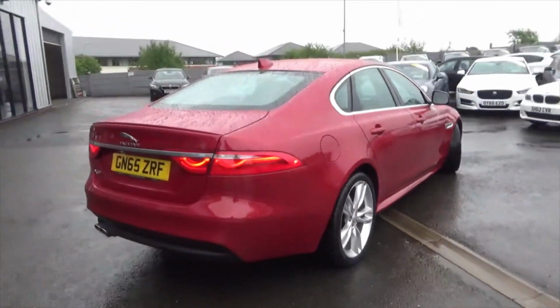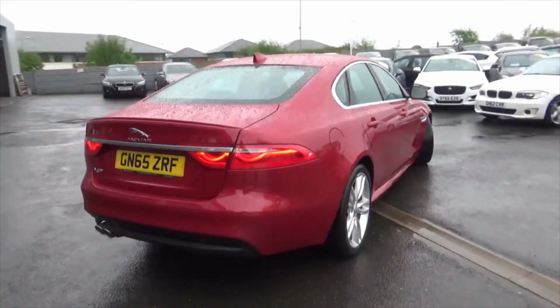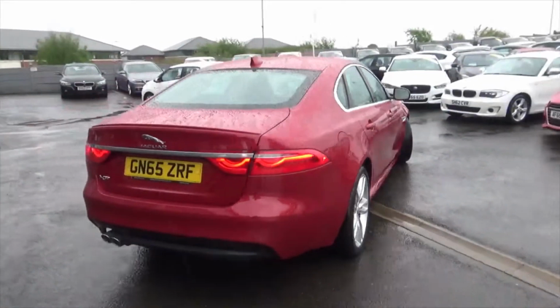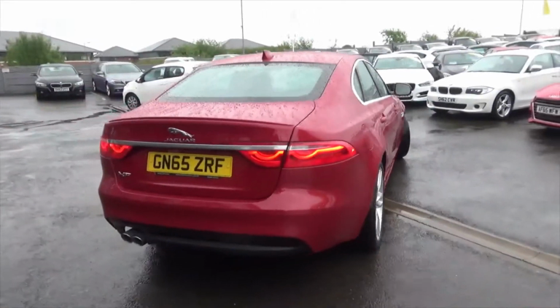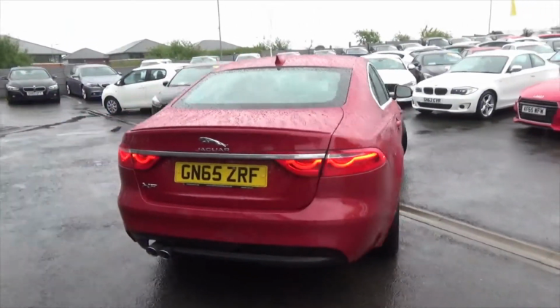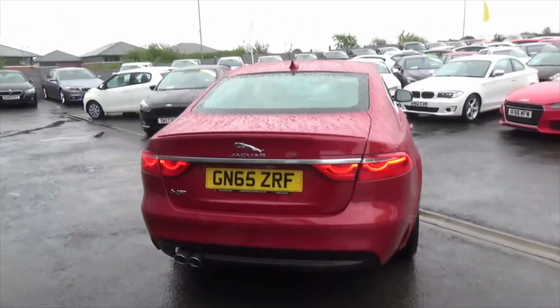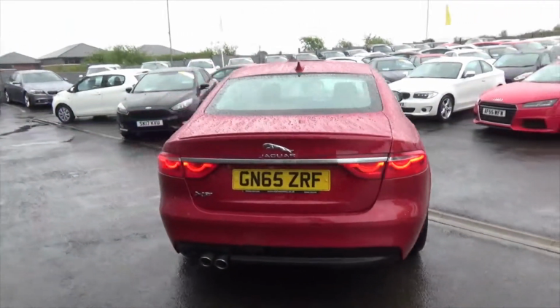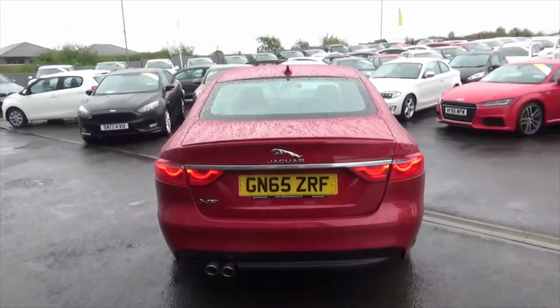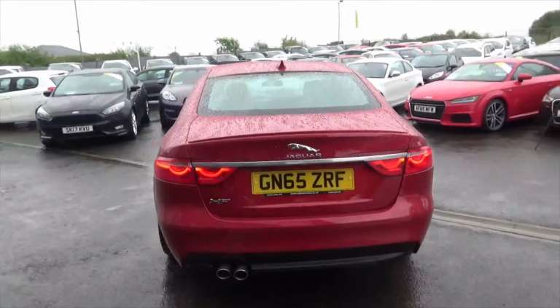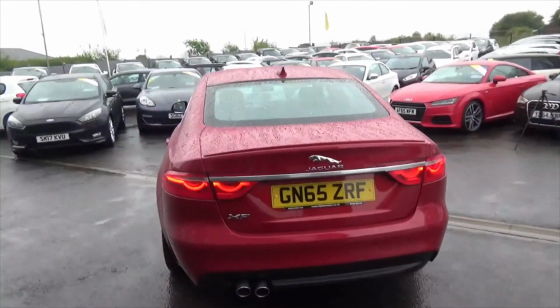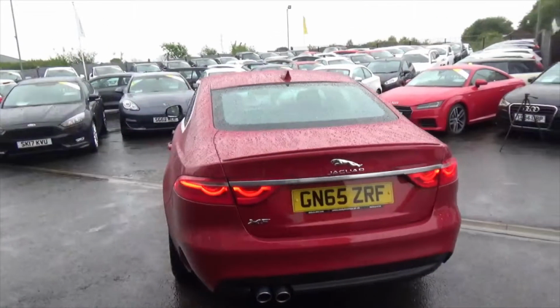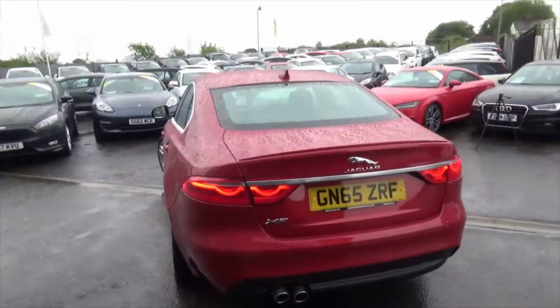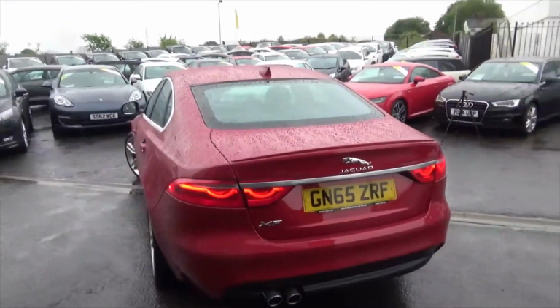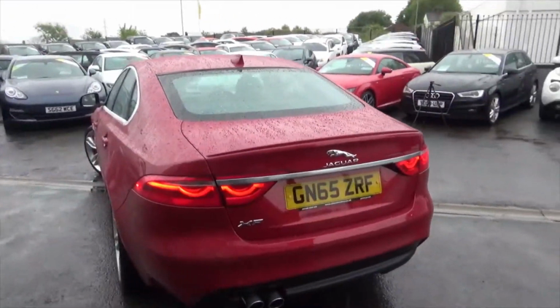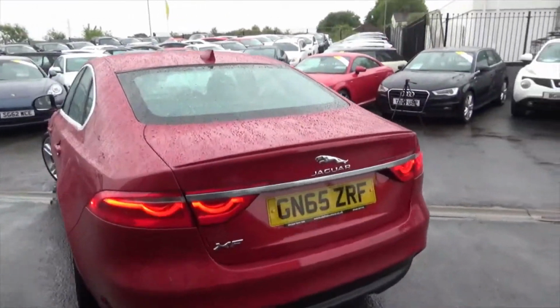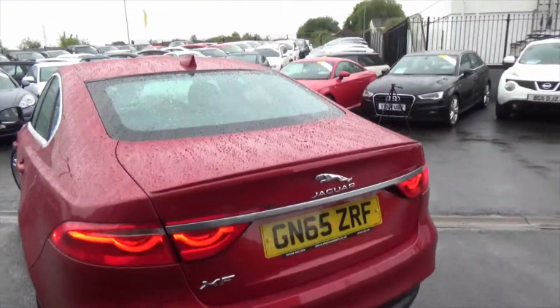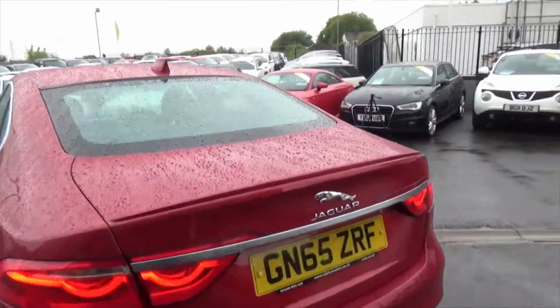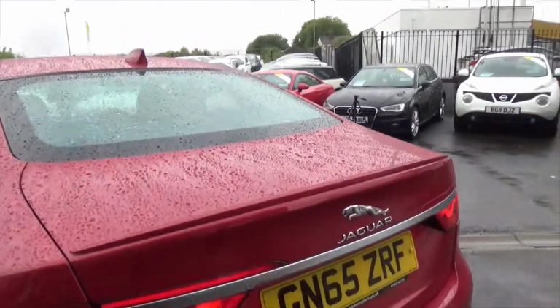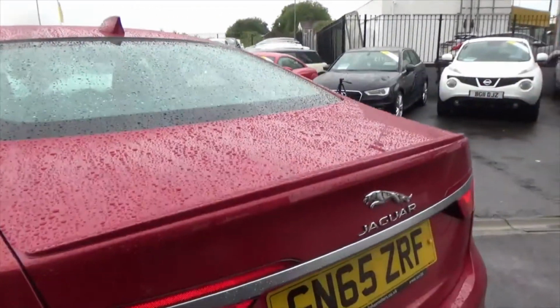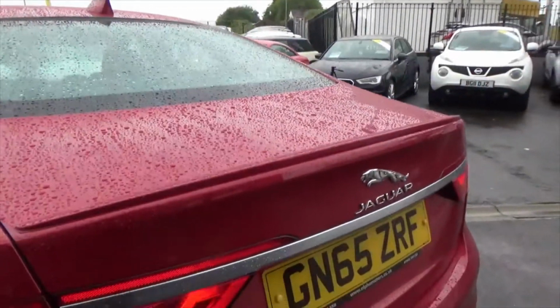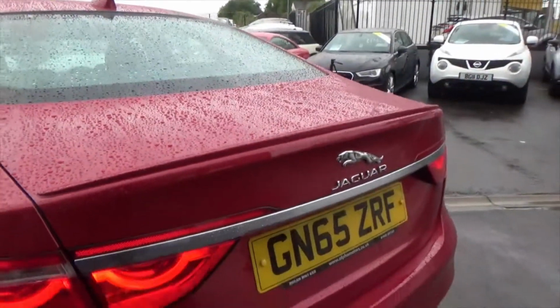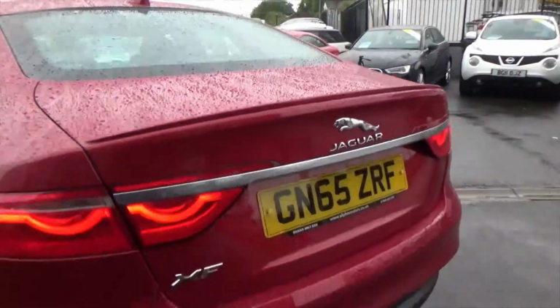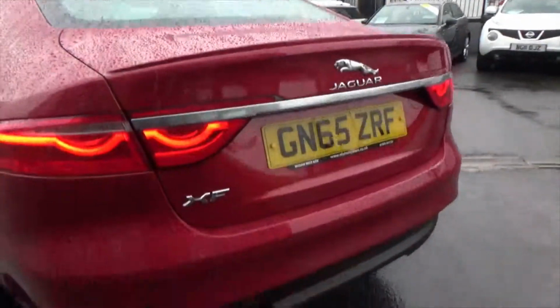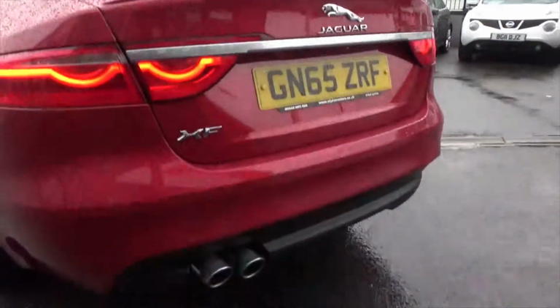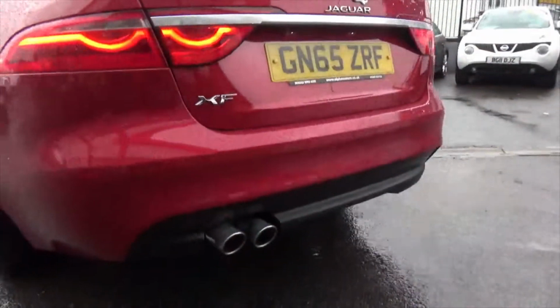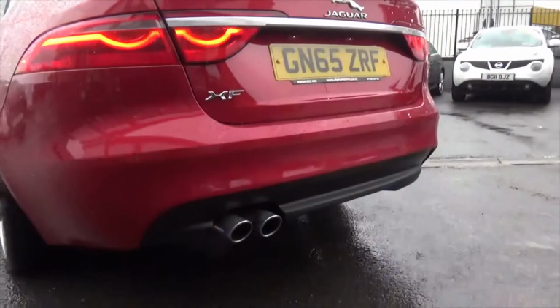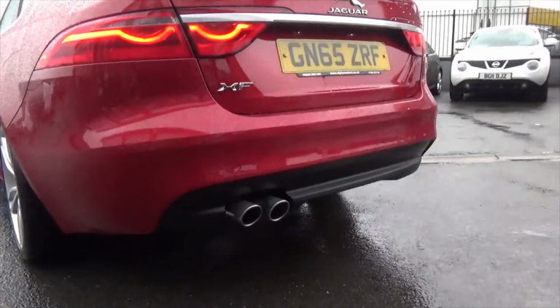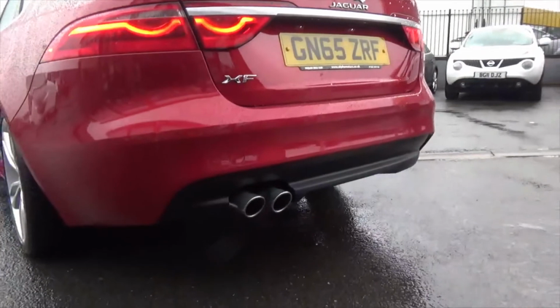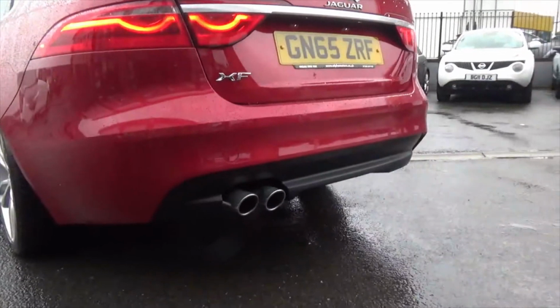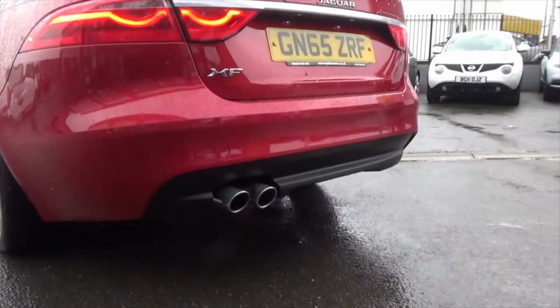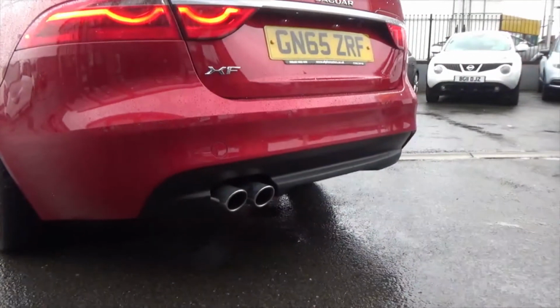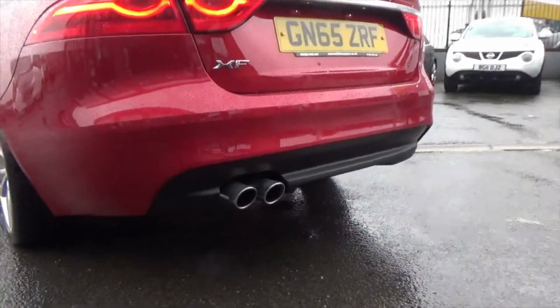It's really sporty as well, thanks to the full R Sport body kit — so you've got this lovely boot spoiler and an aggressive diffuser with twin pipes.